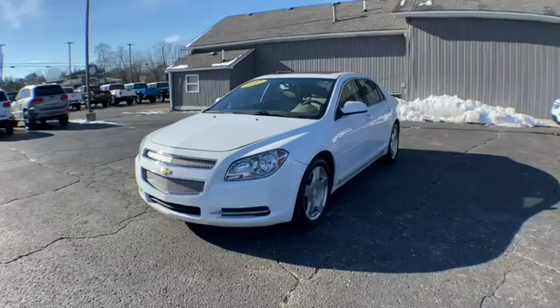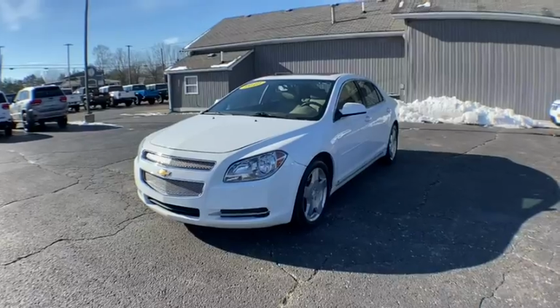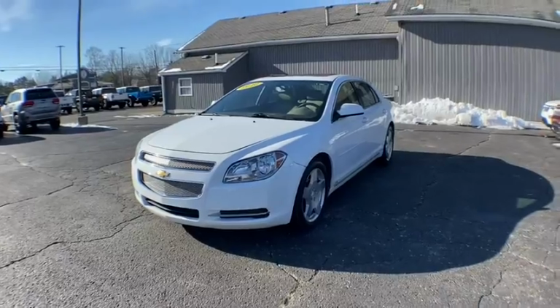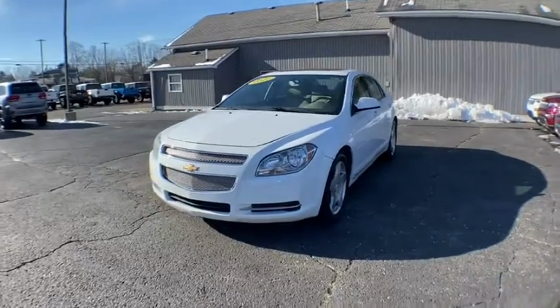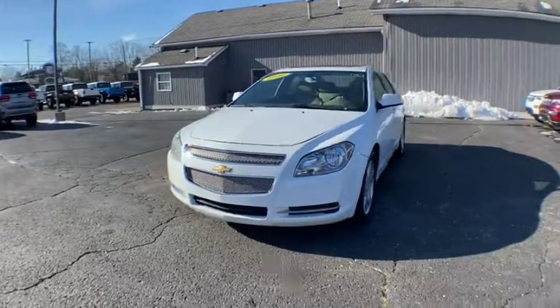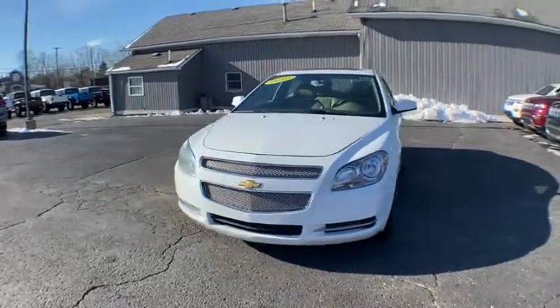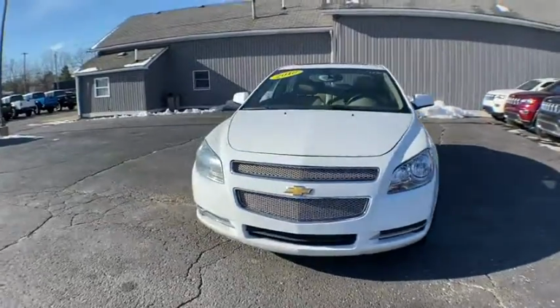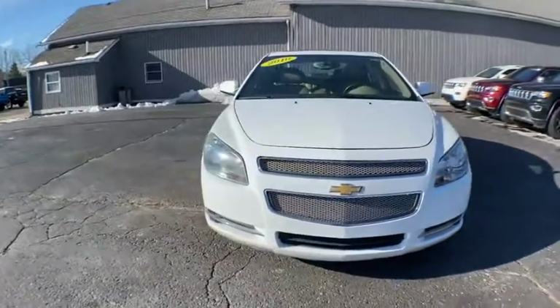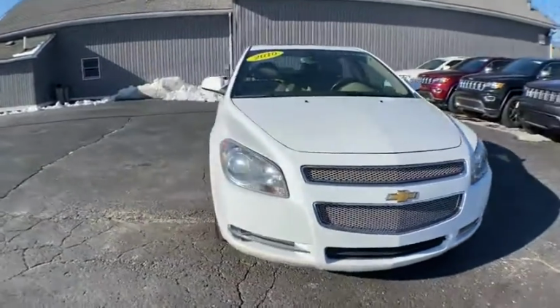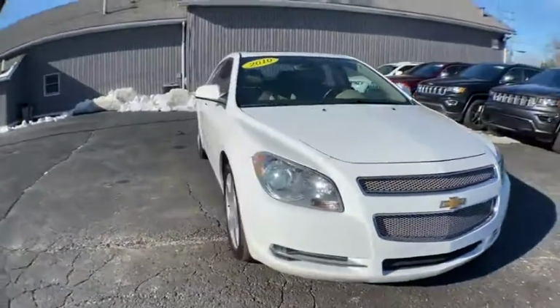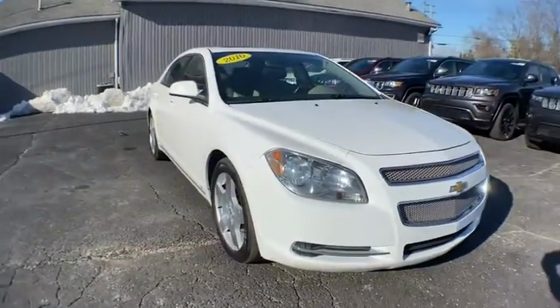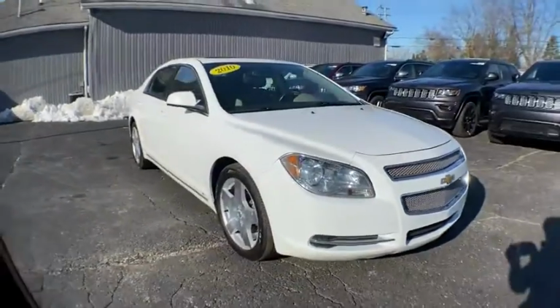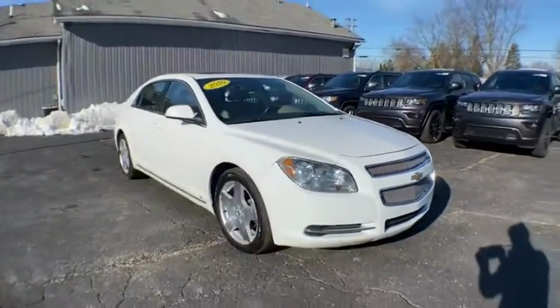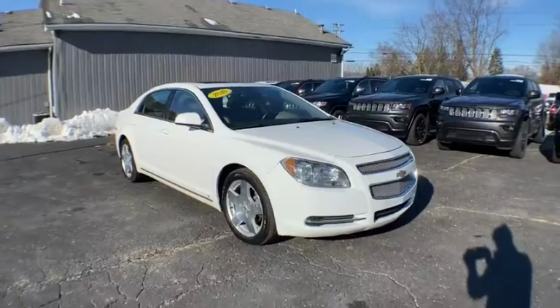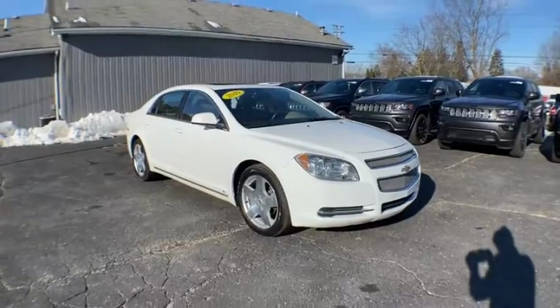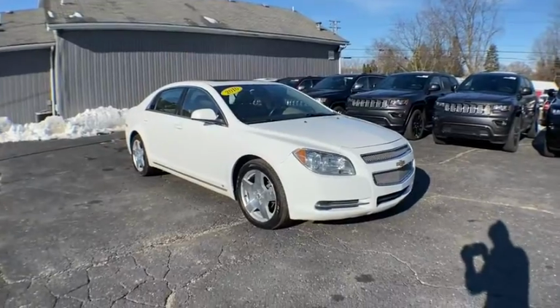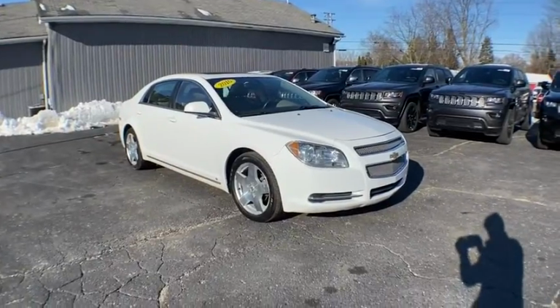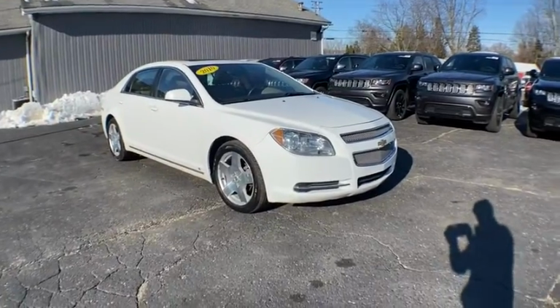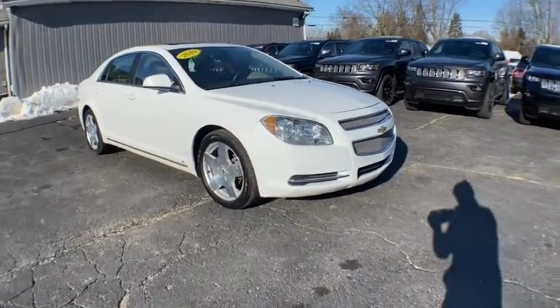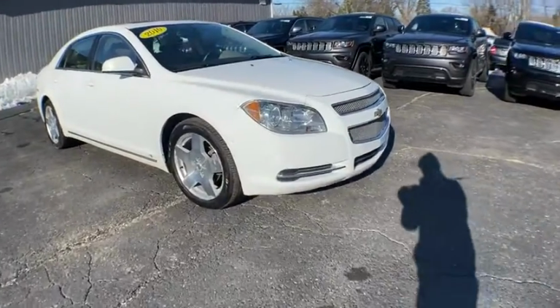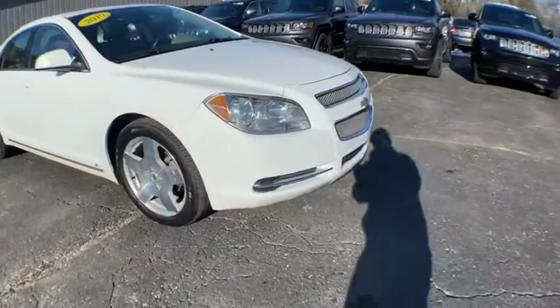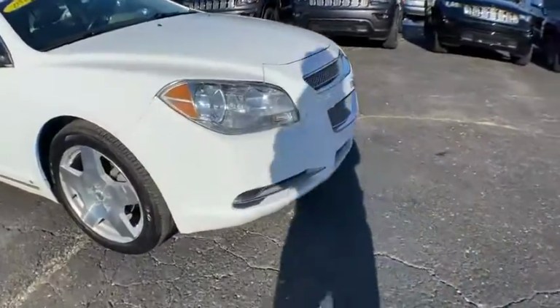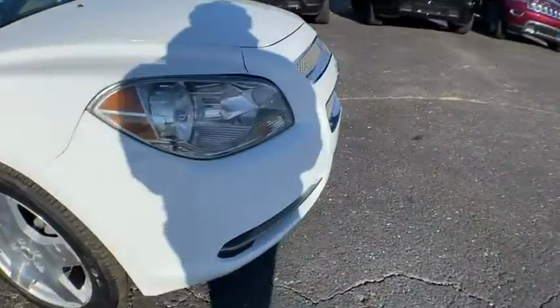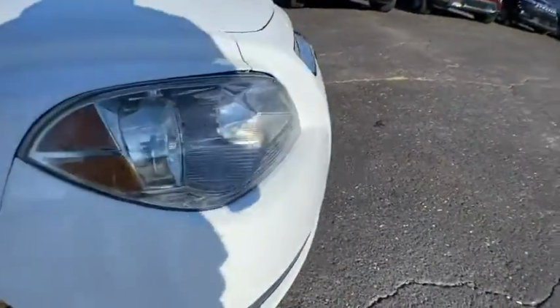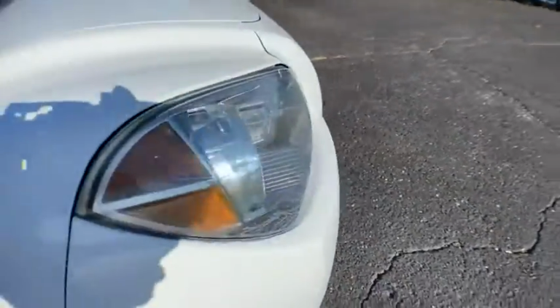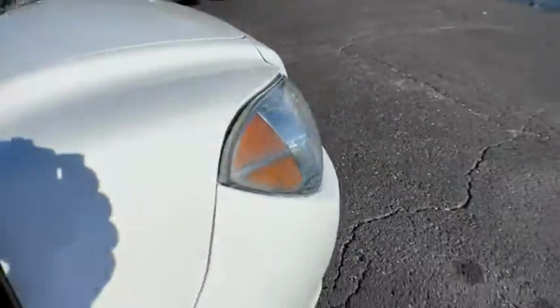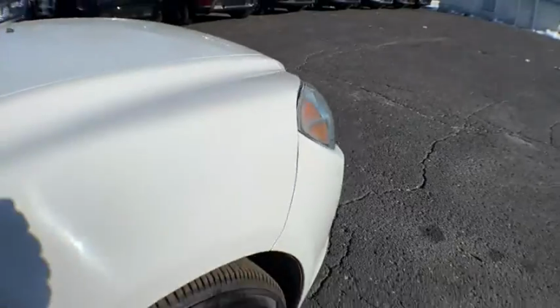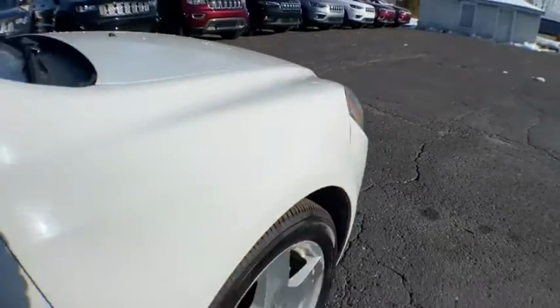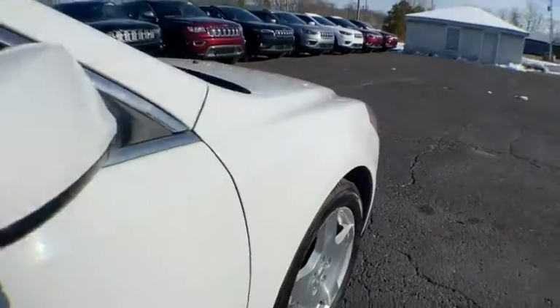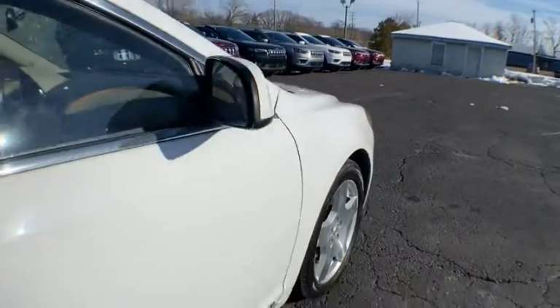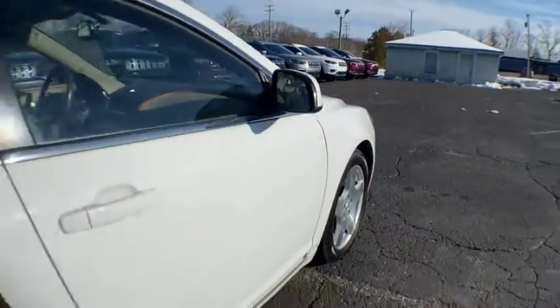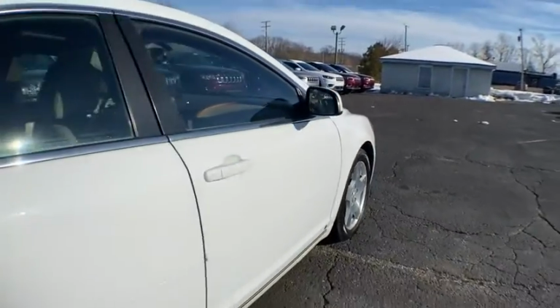We are pleased to show you the 2010 Chevrolet Malibu, a combination of performance and fuel economy. The Malibu is a great commuting car. This vehicle has less than 145,000 miles.